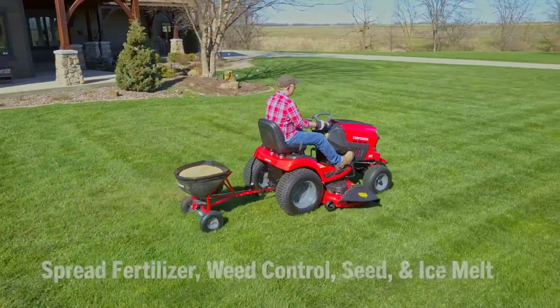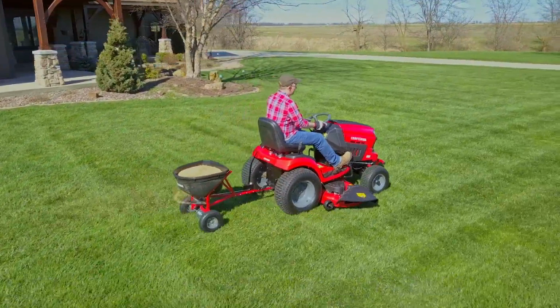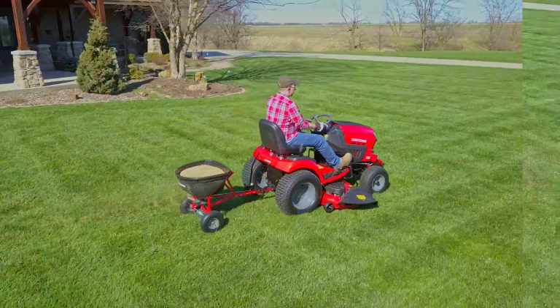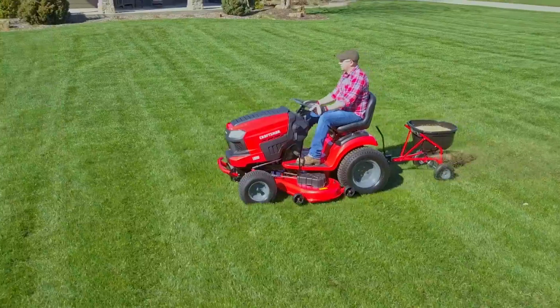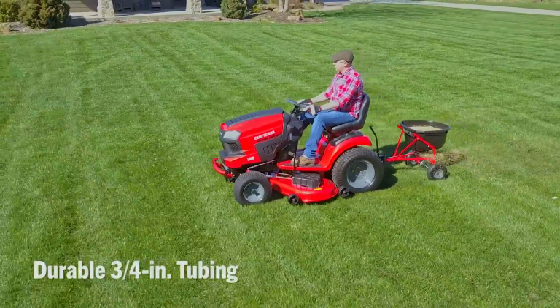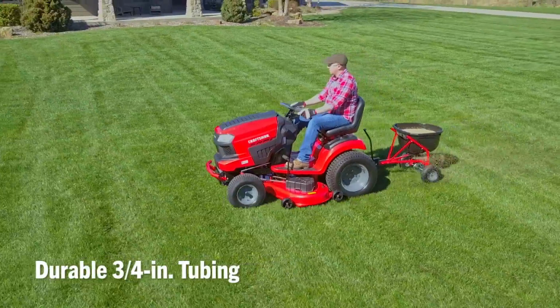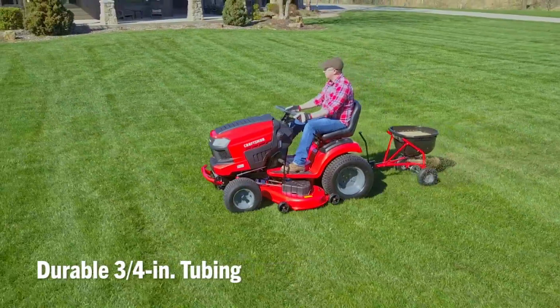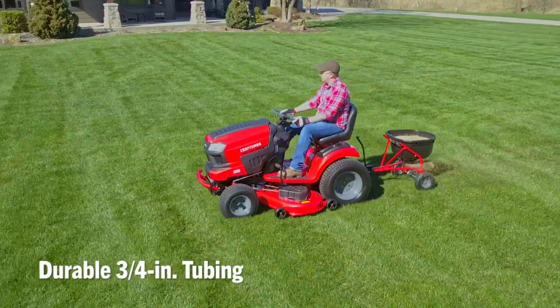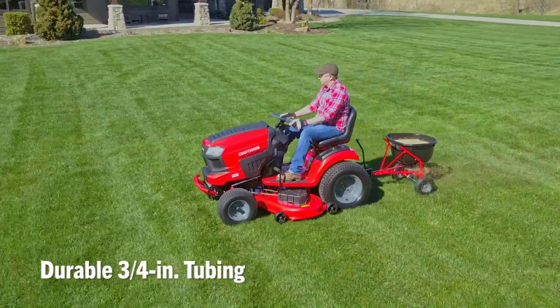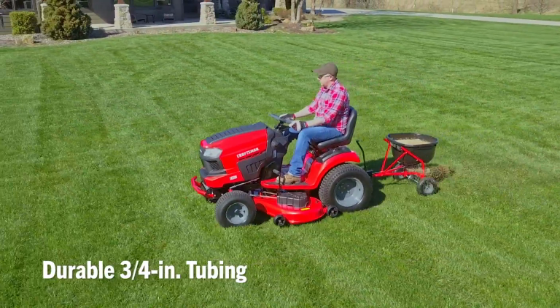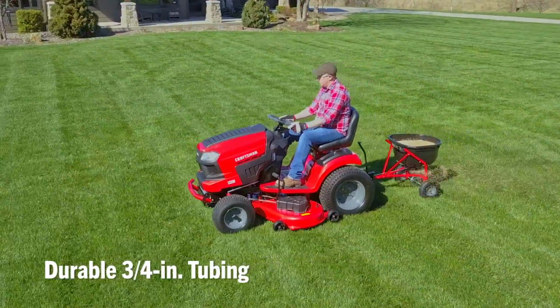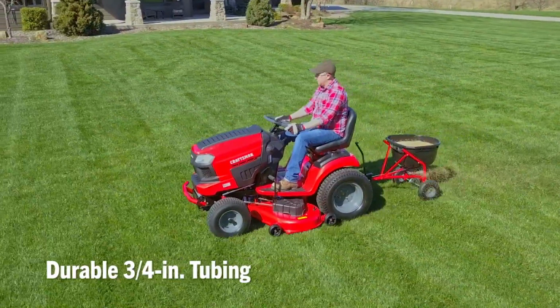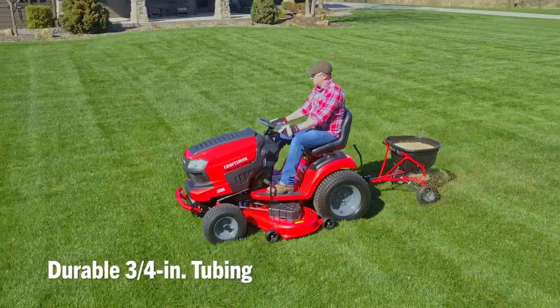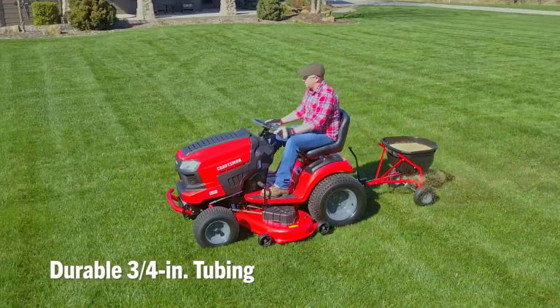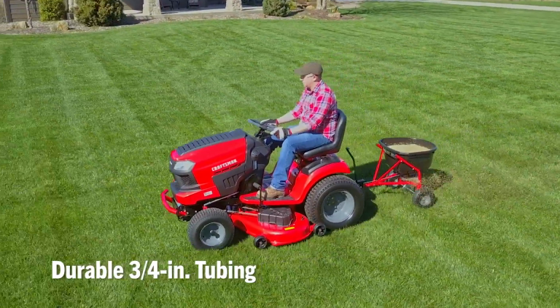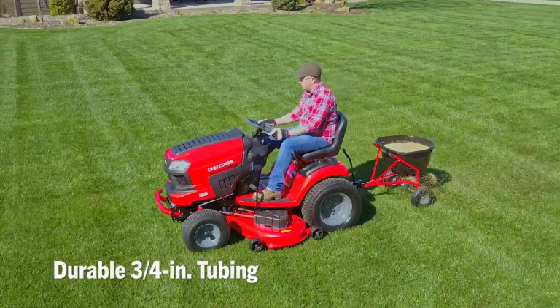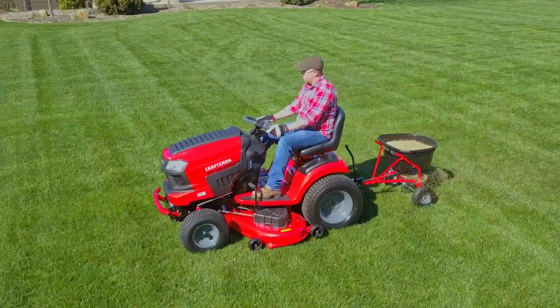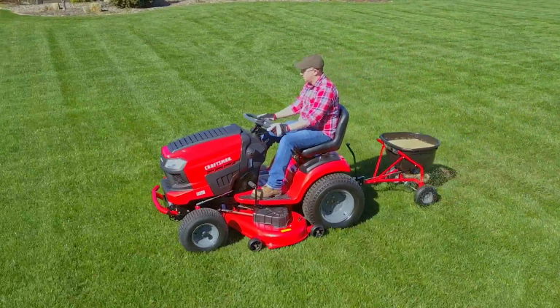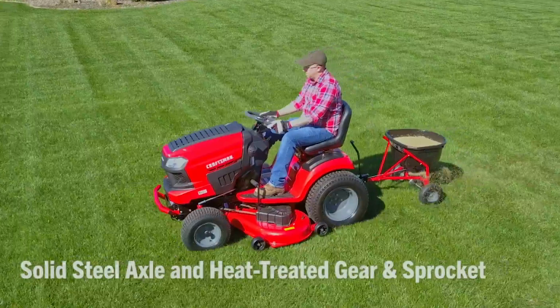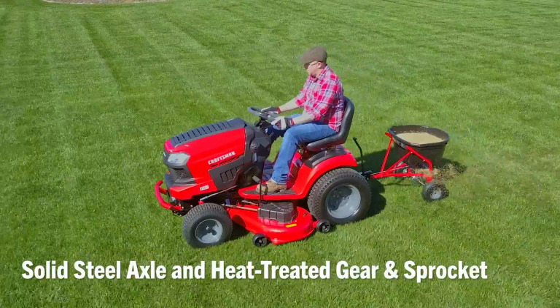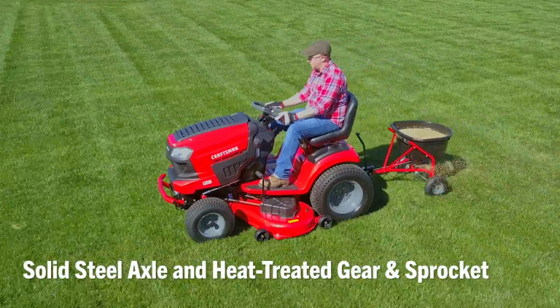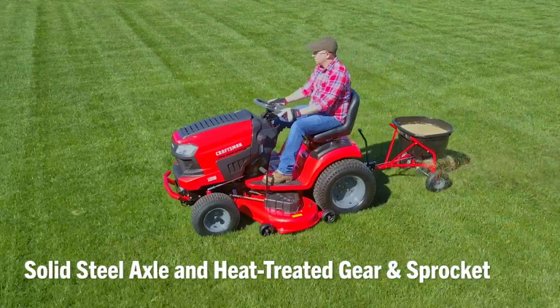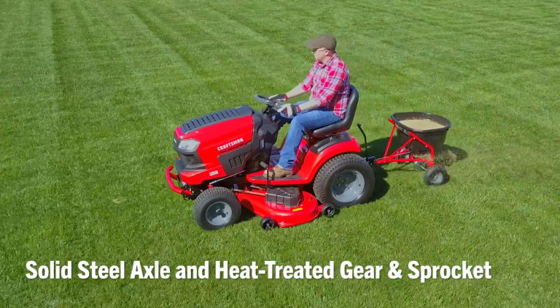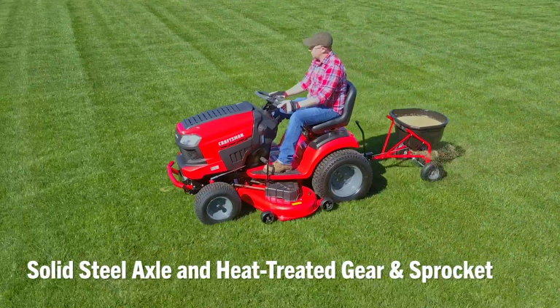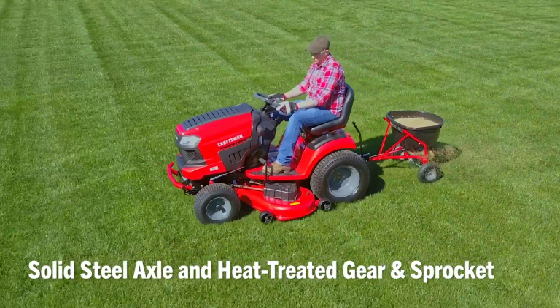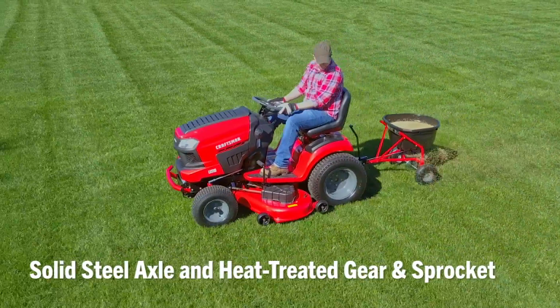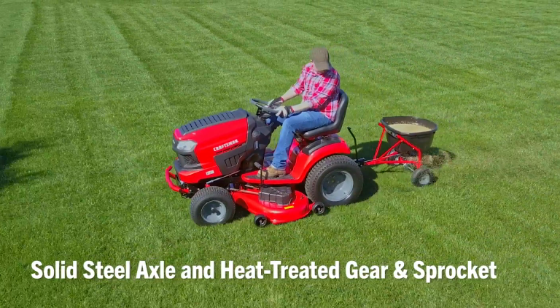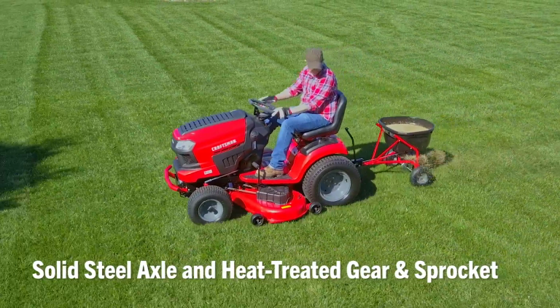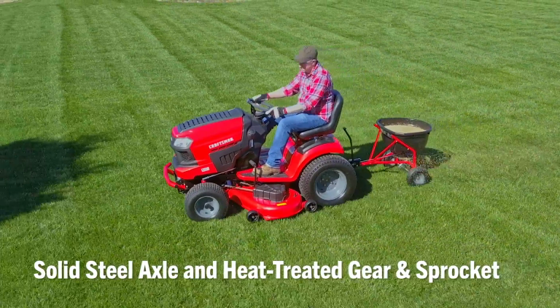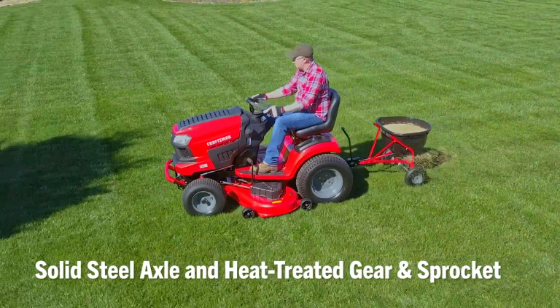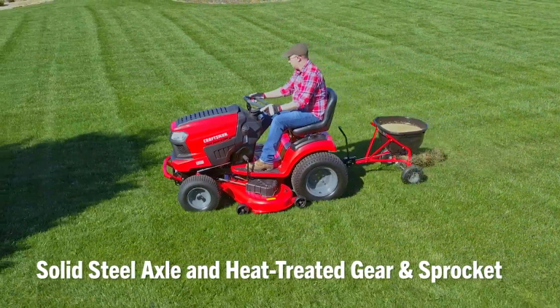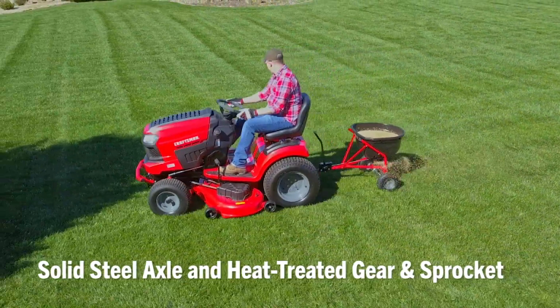Featuring unique styling and durability with three-quarter inch tubing, a solid steel axle, and heat-treated gear and sprocket for longer product life.